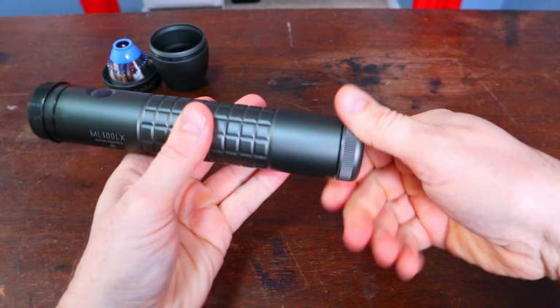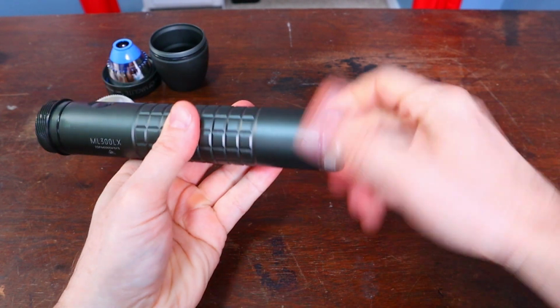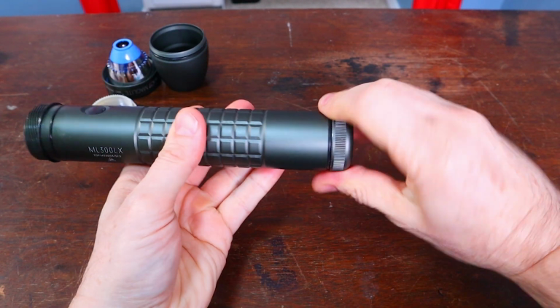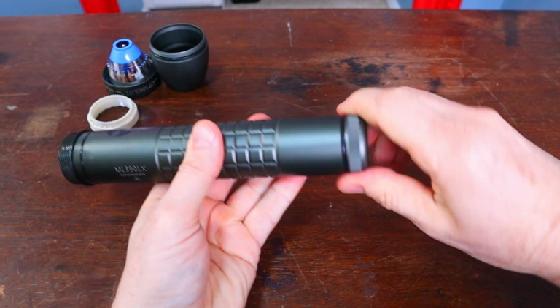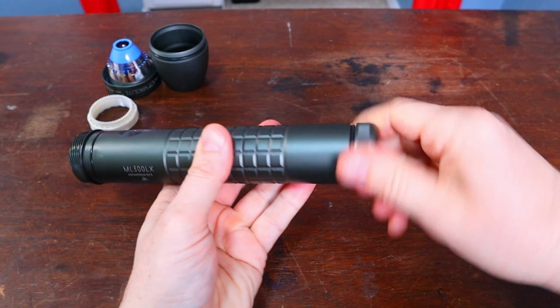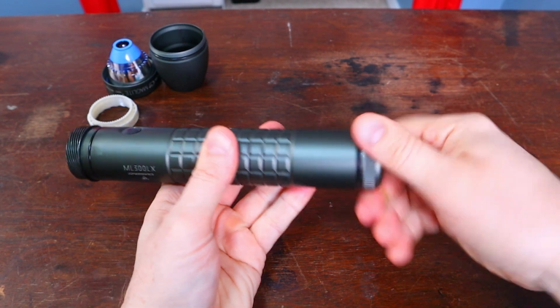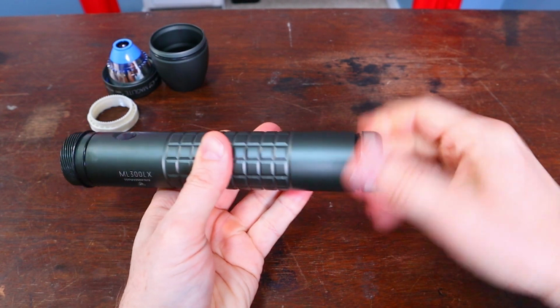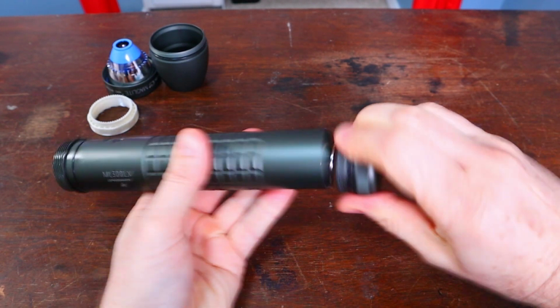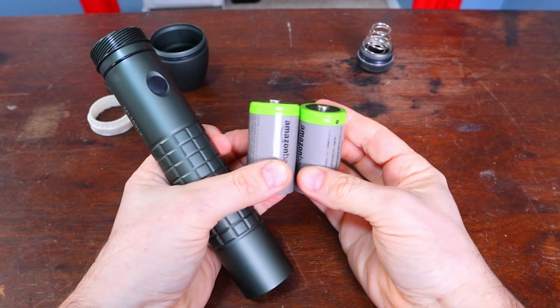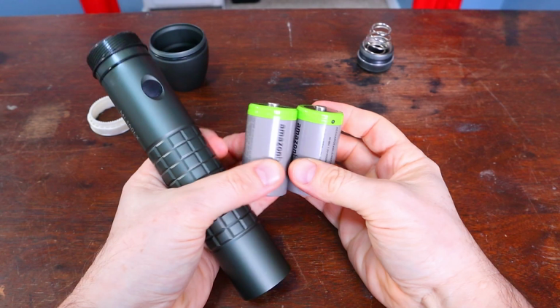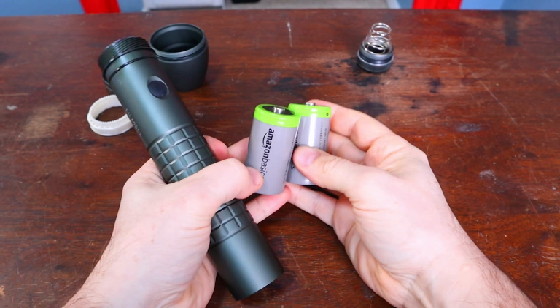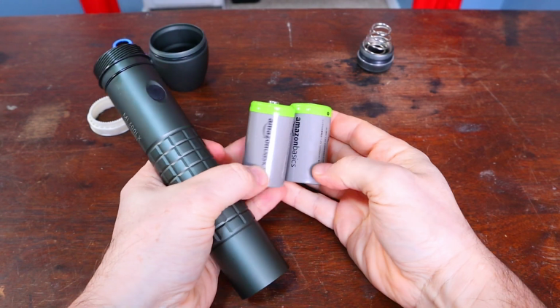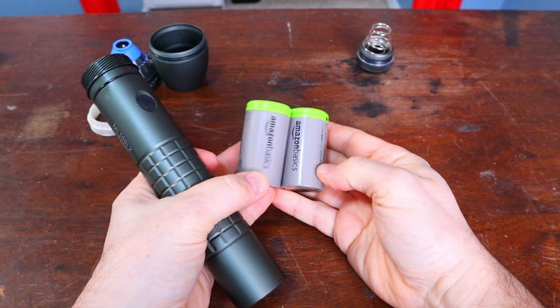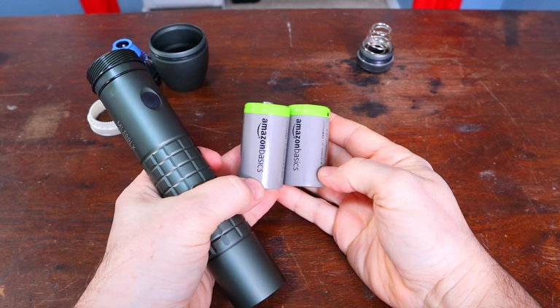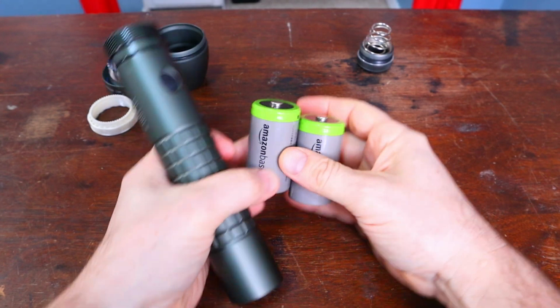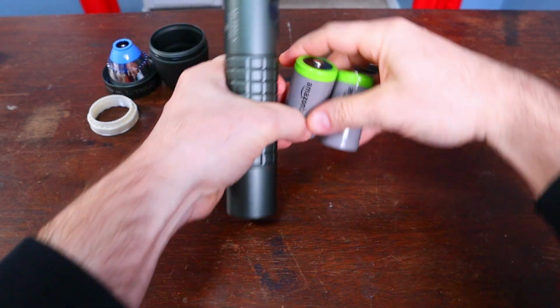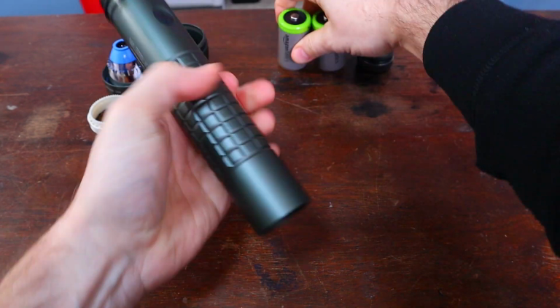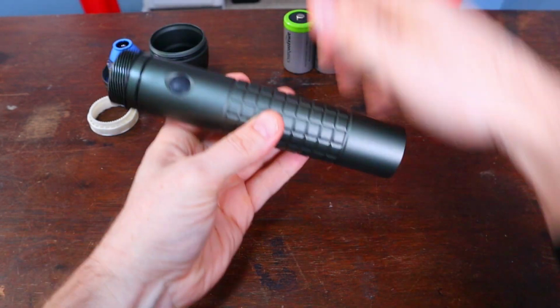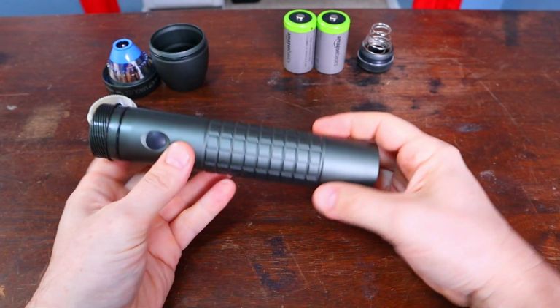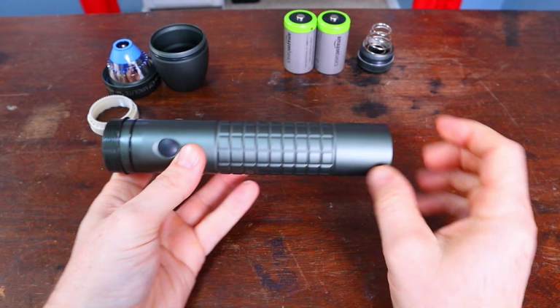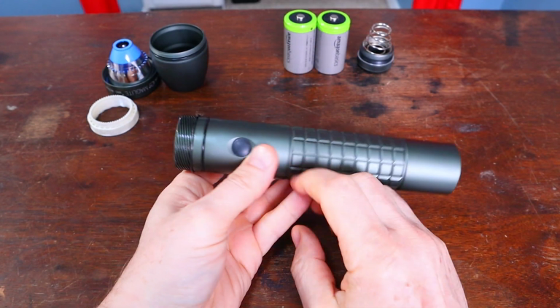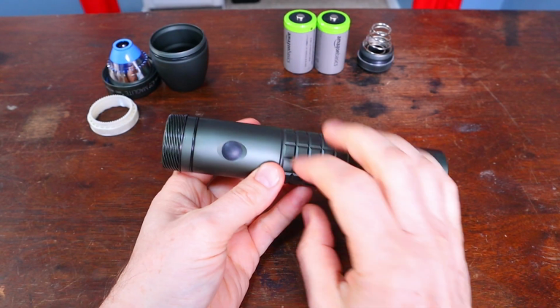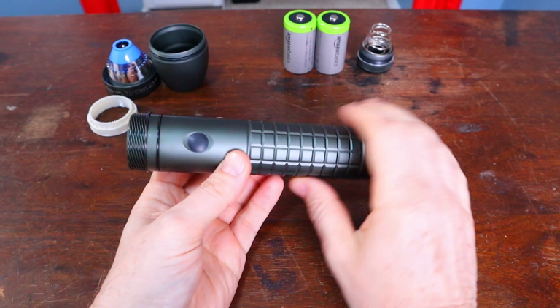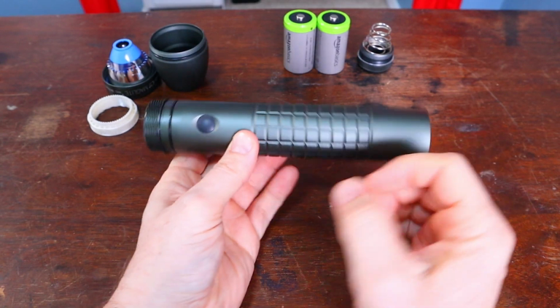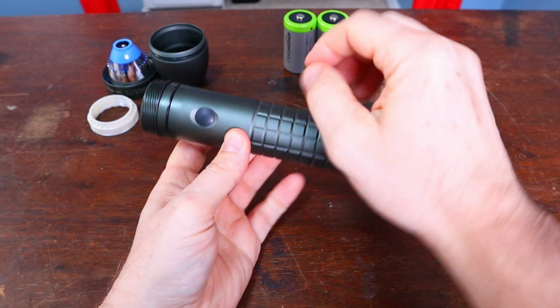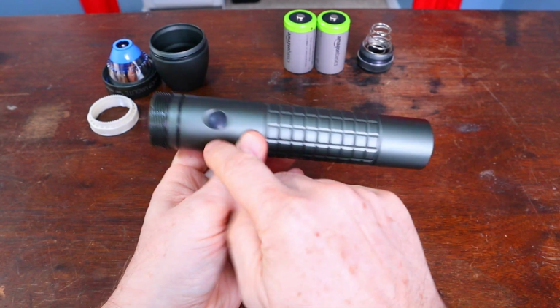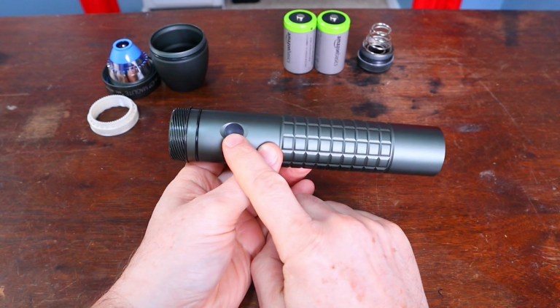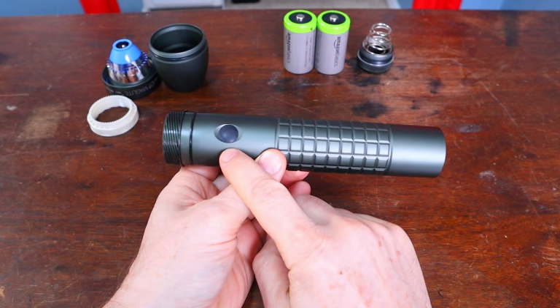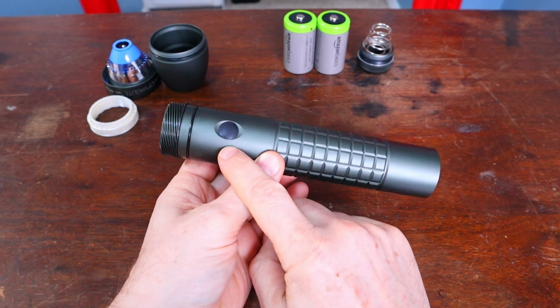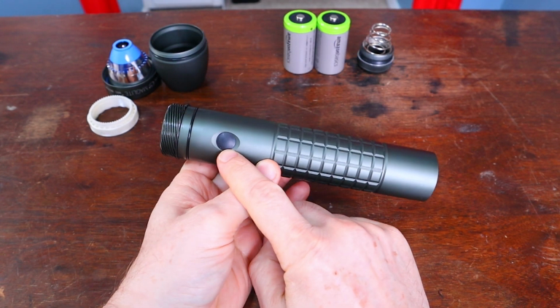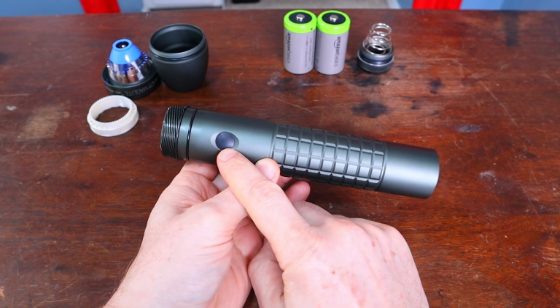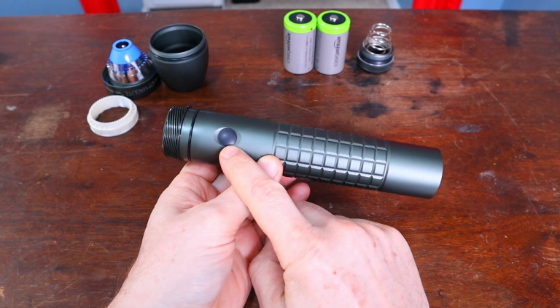Next, take out your batteries. Those are nickel metal hydride rechargeables. Now here's the first place people start to get stuck — the switch.